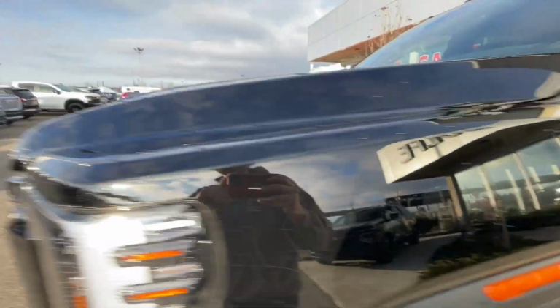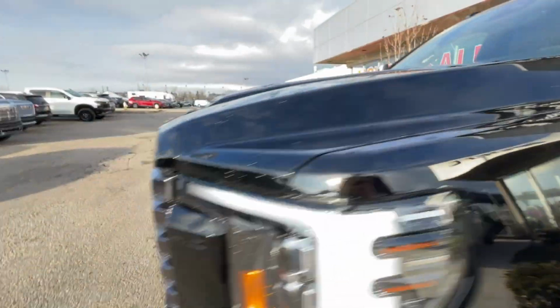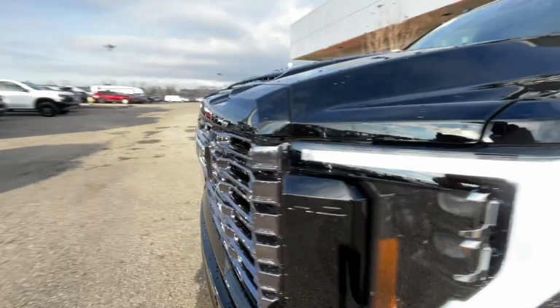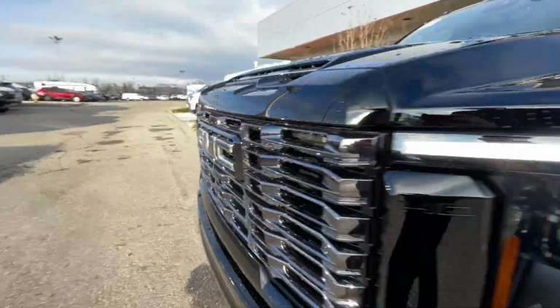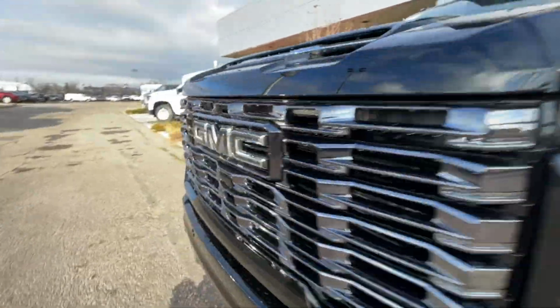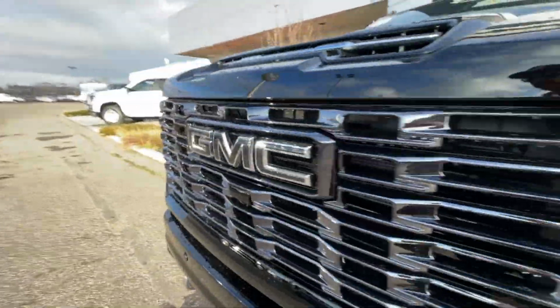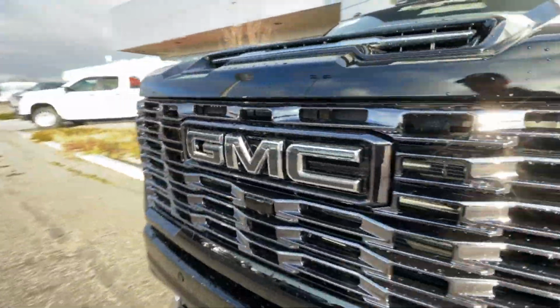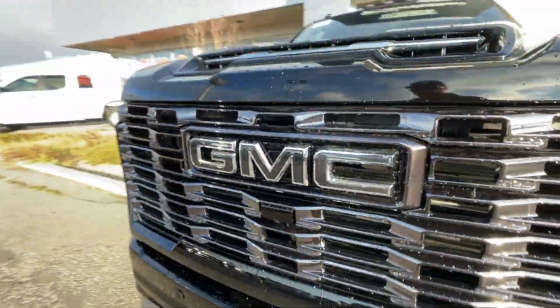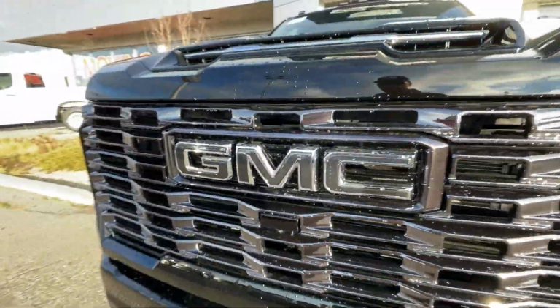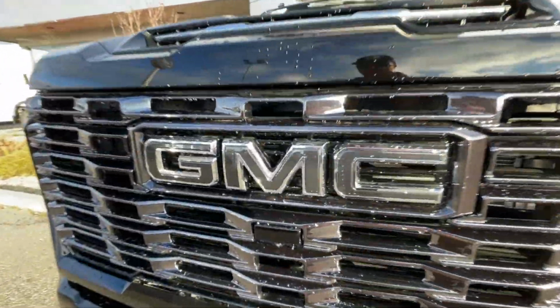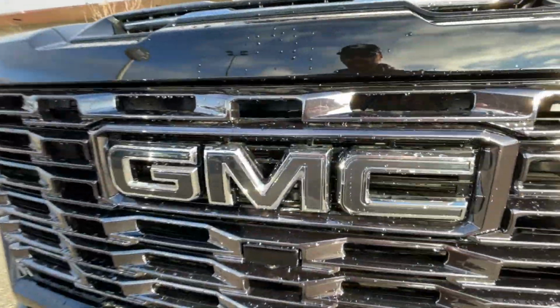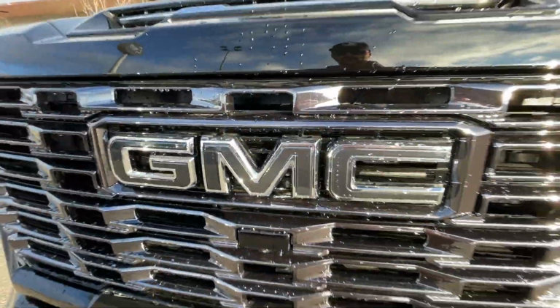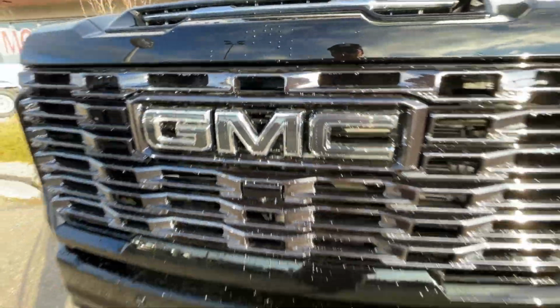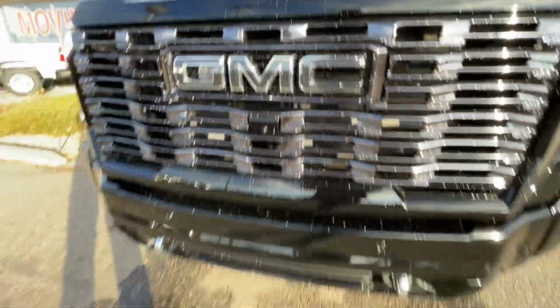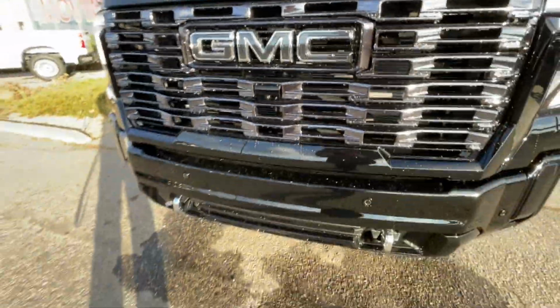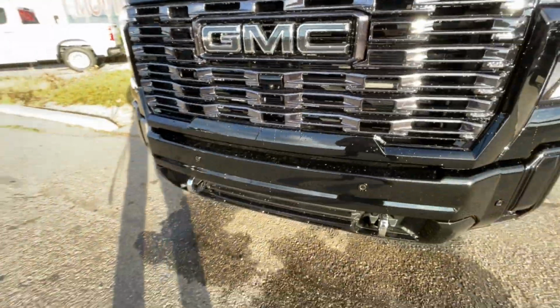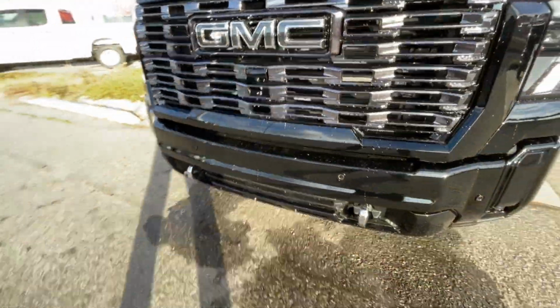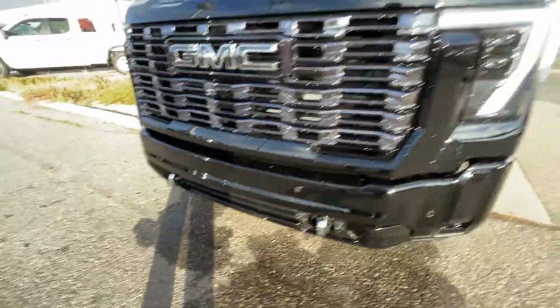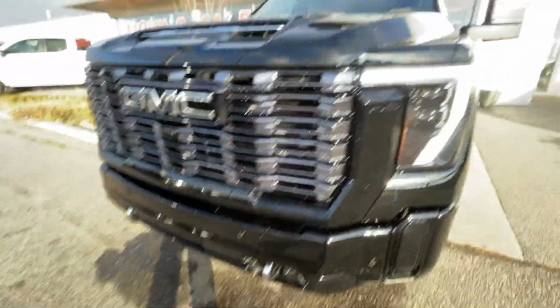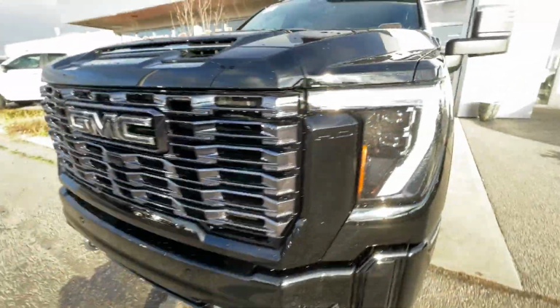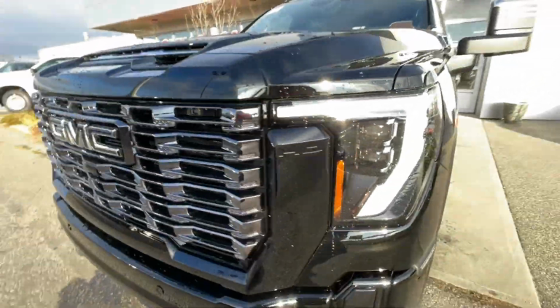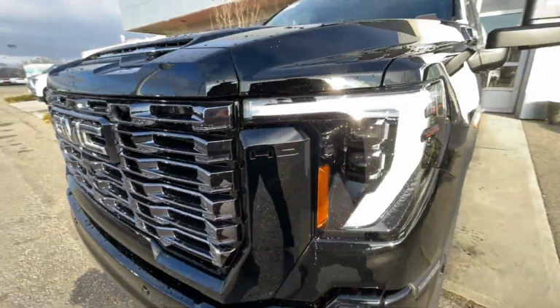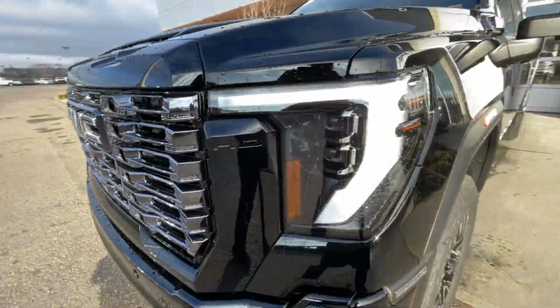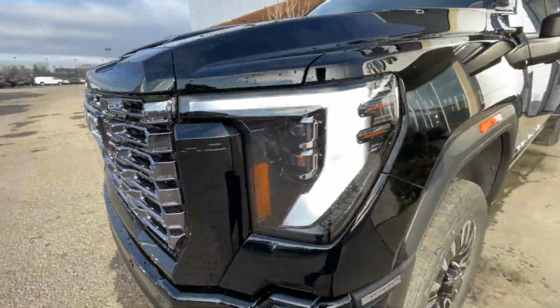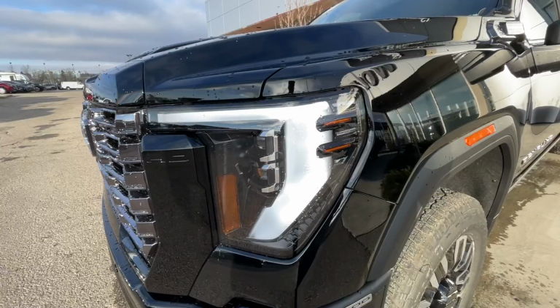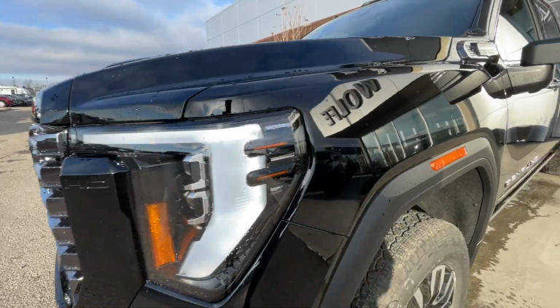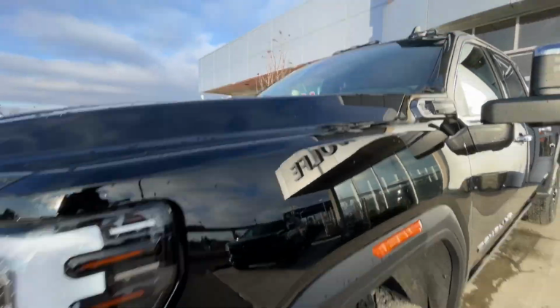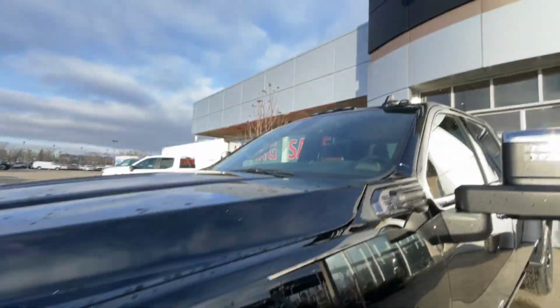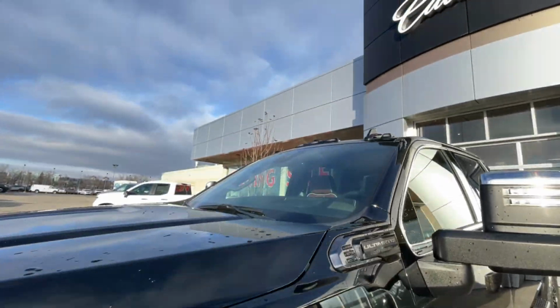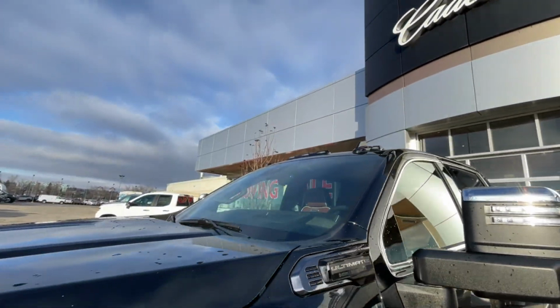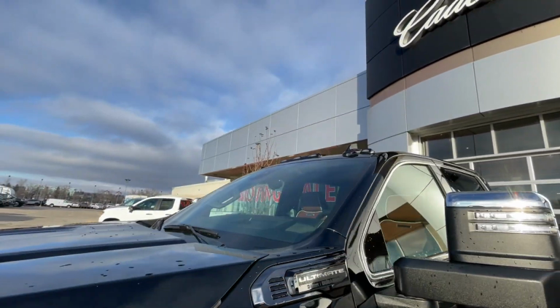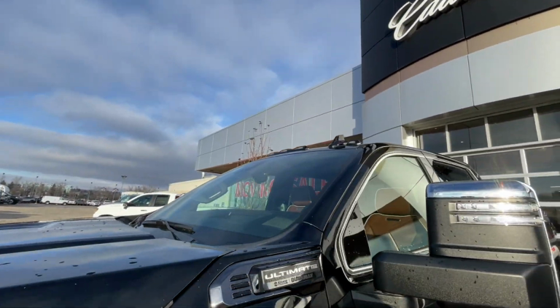Around the front of the vehicle, we have a black GMC badge in the center of the grille, chrome recovery hooks, LED daytime running lights and headlights, and LED over-cab lighting.